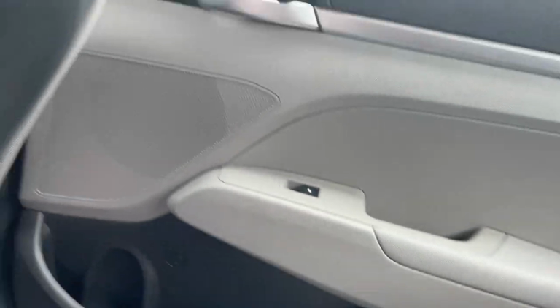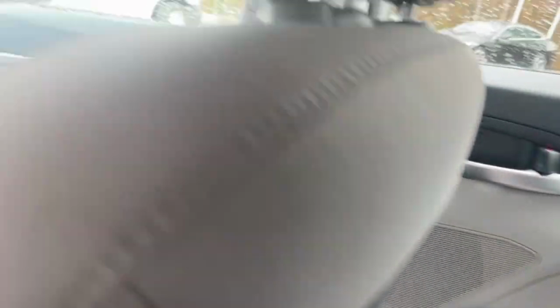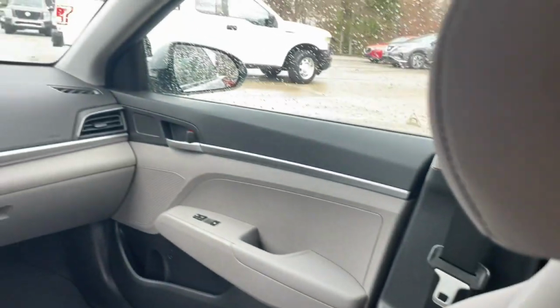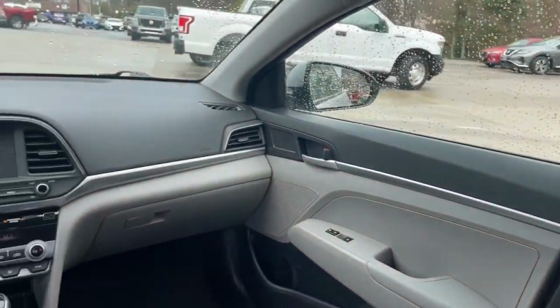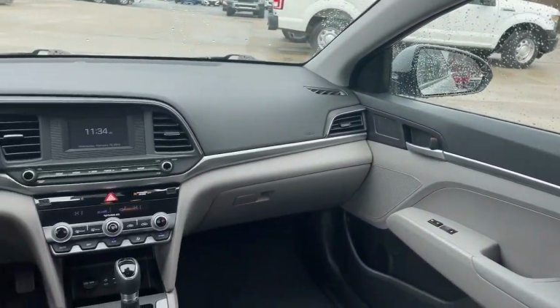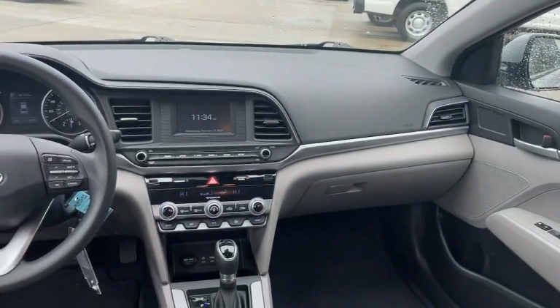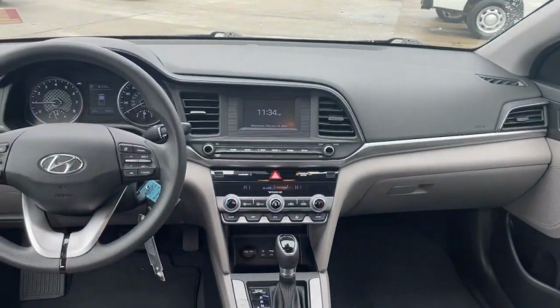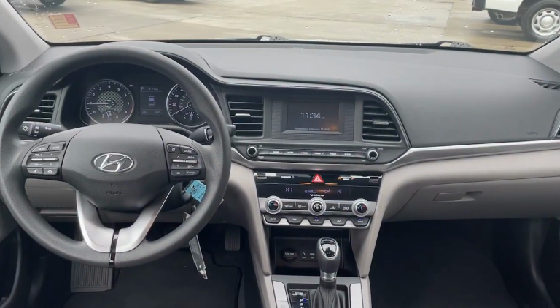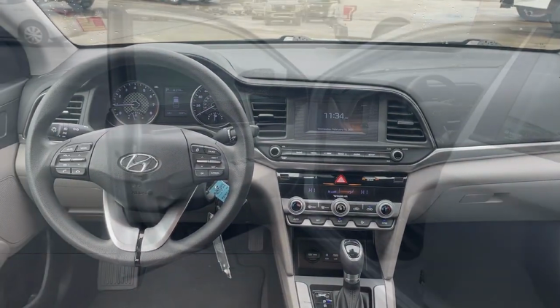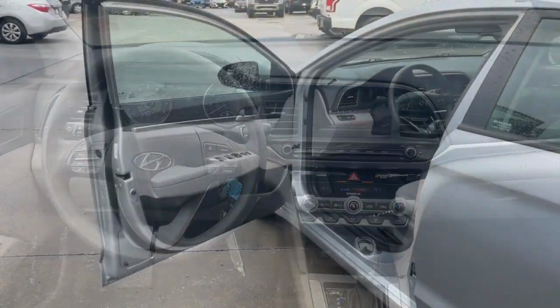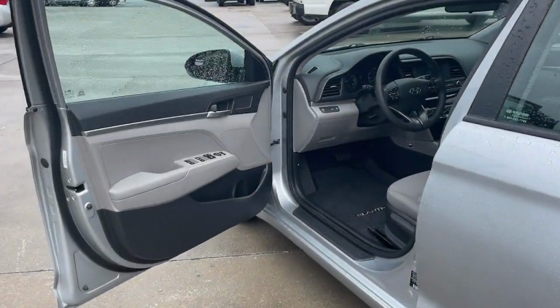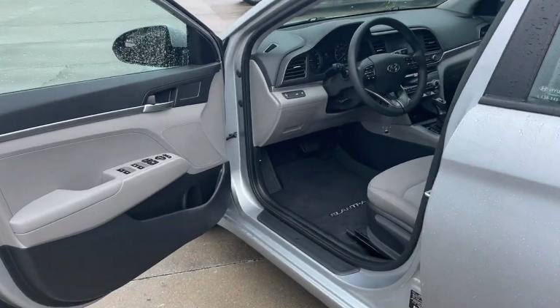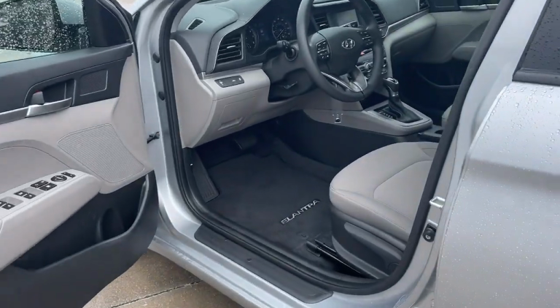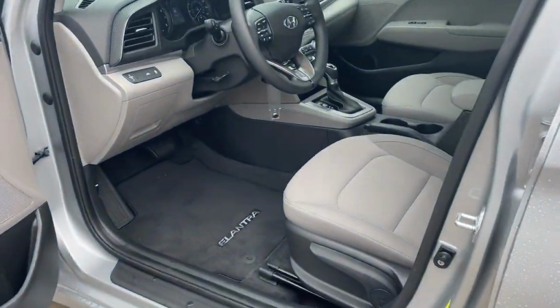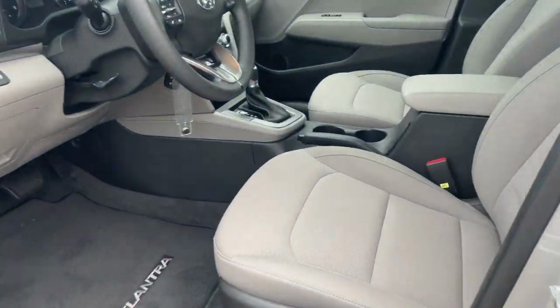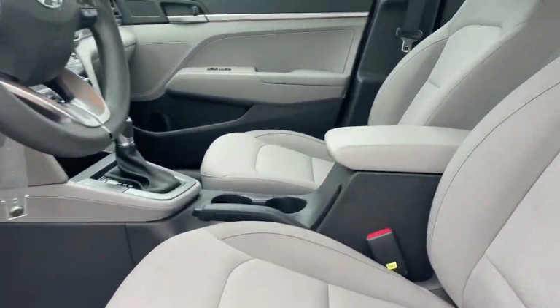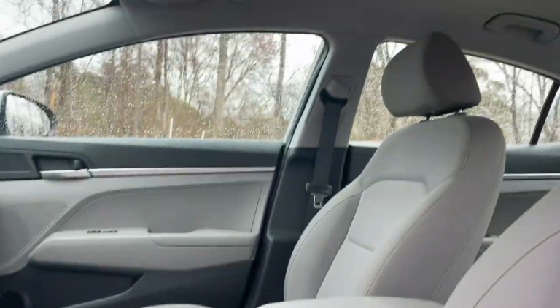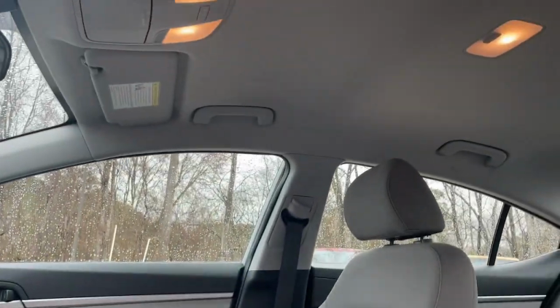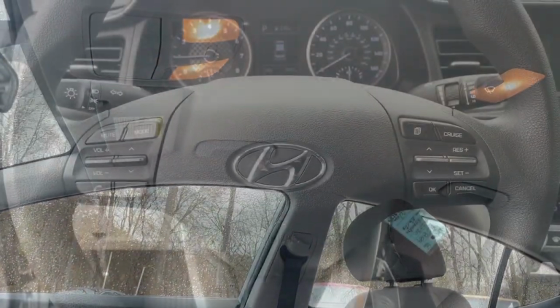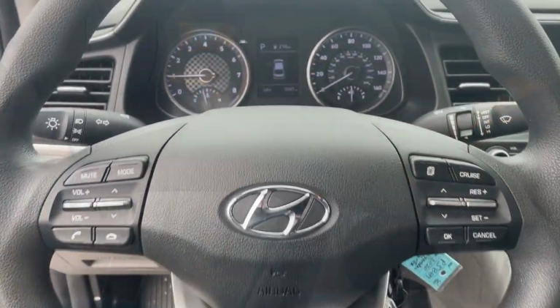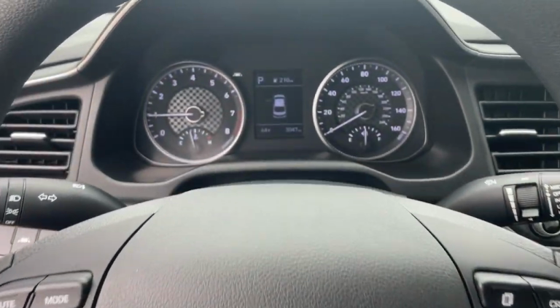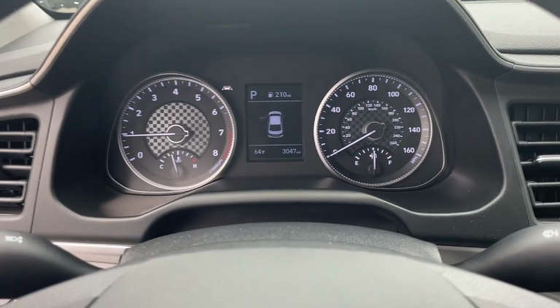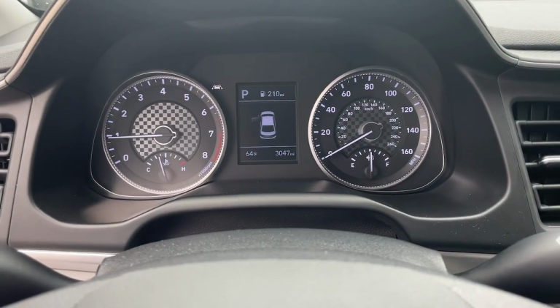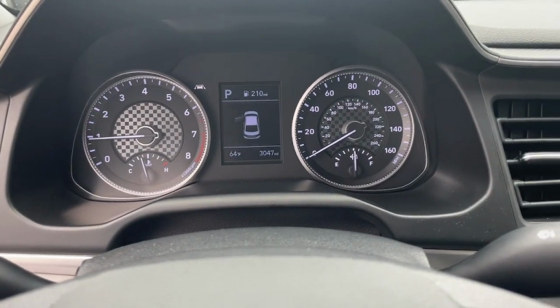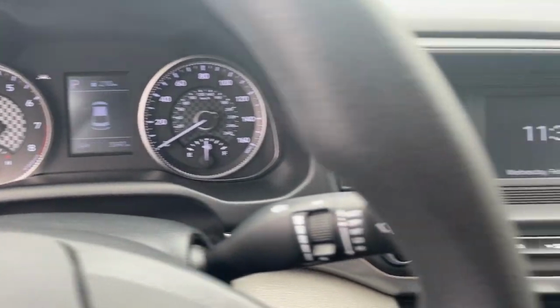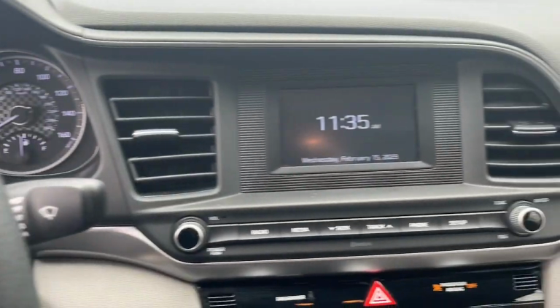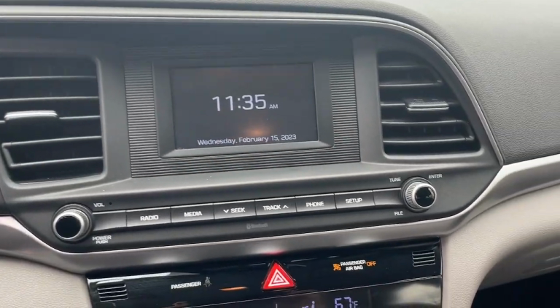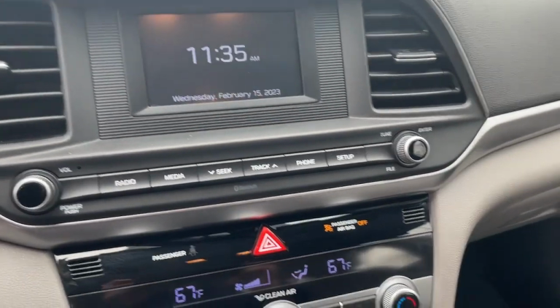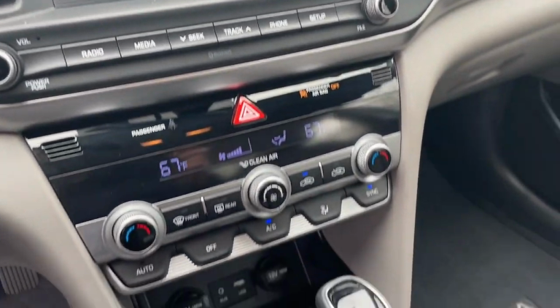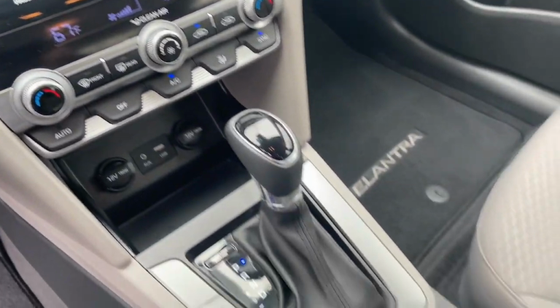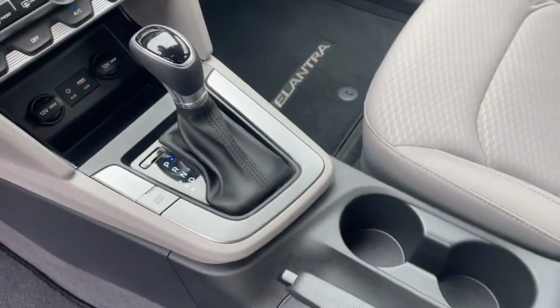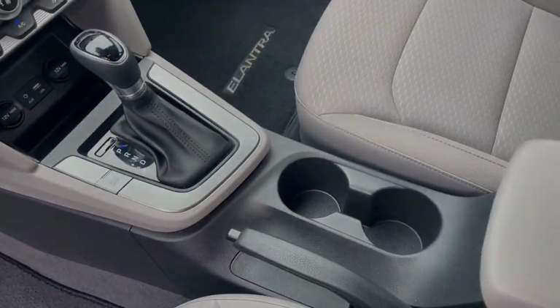The following are some of this vehicle's highlighted options: lane departure warning, keyless entry, backup camera, lane-keeping assist, Bluetooth connection, multi-zone AC, steering wheel audio controls, stability control.